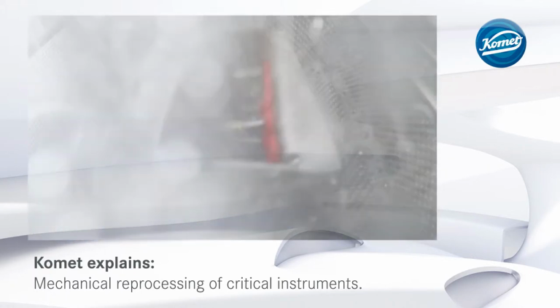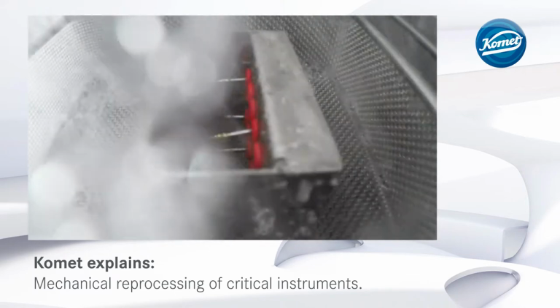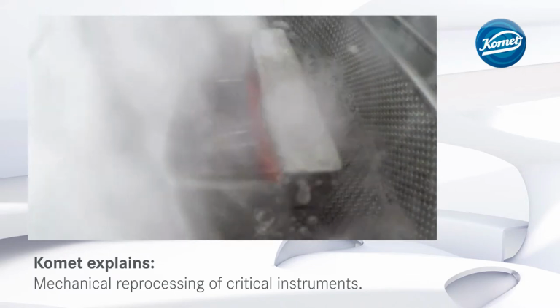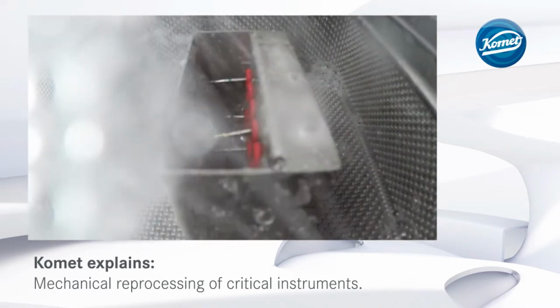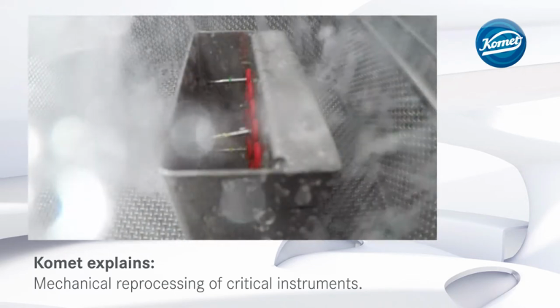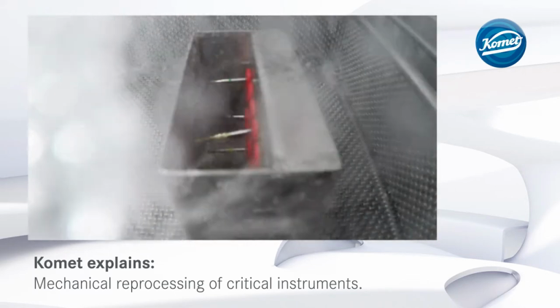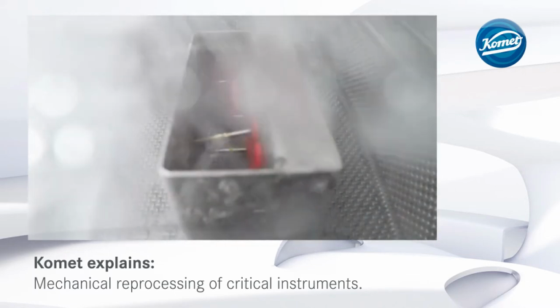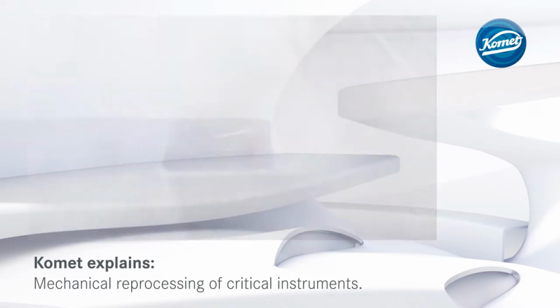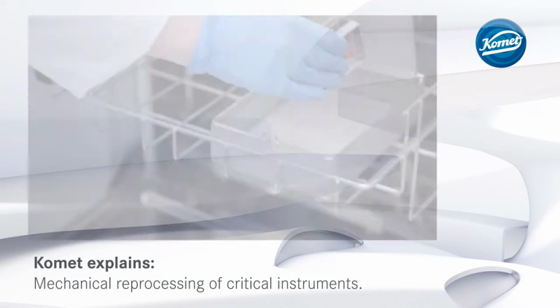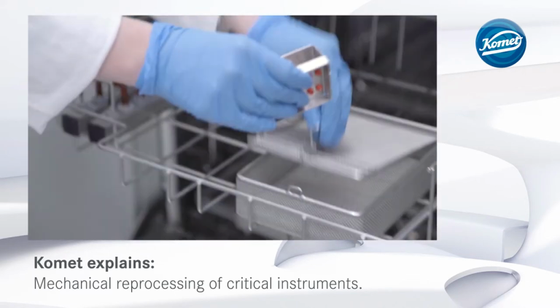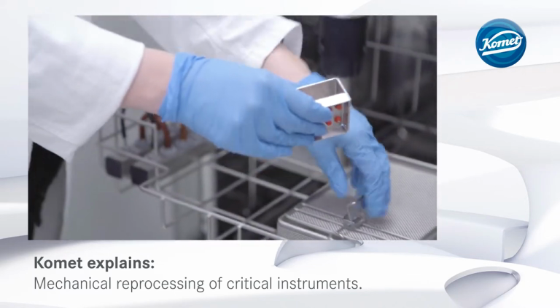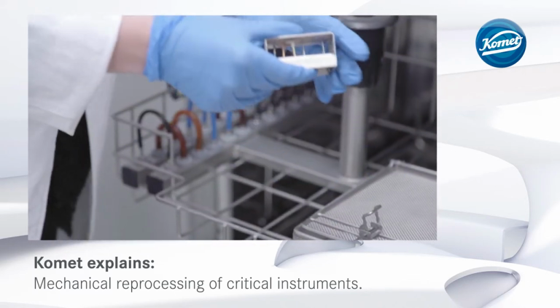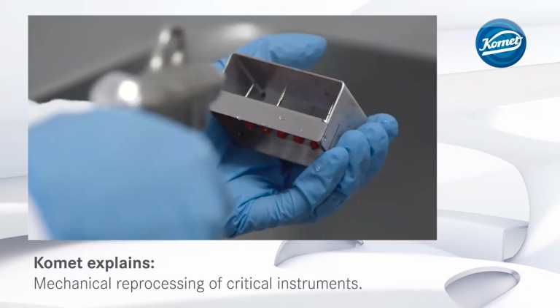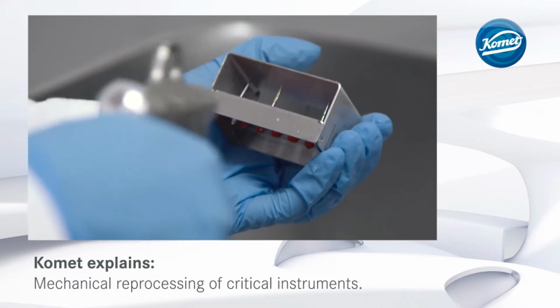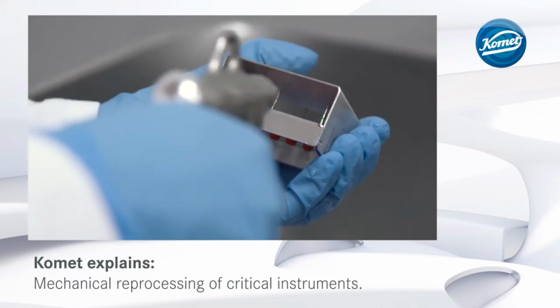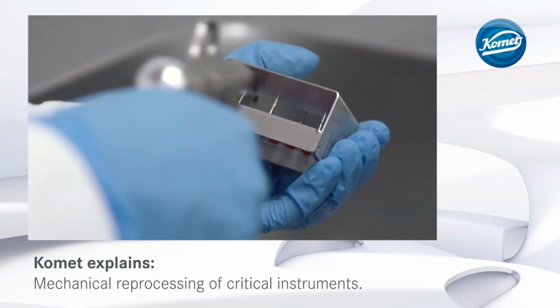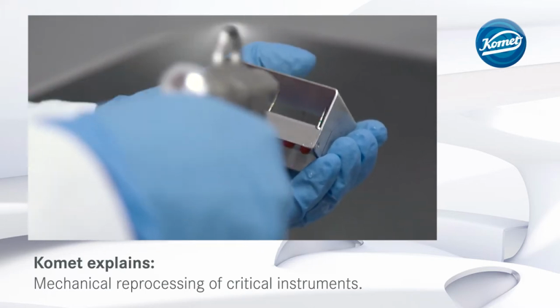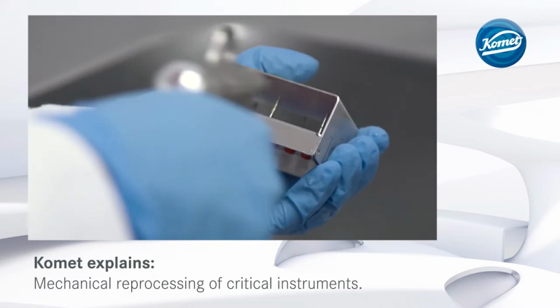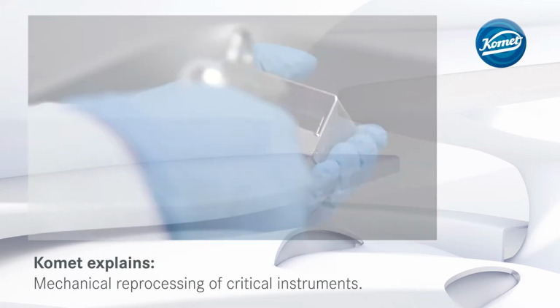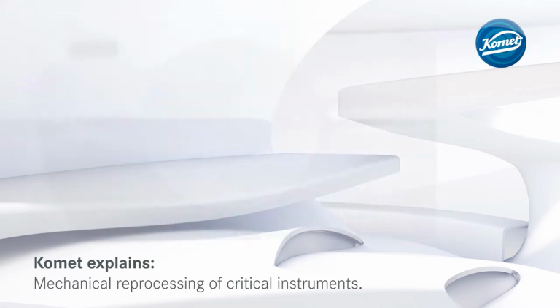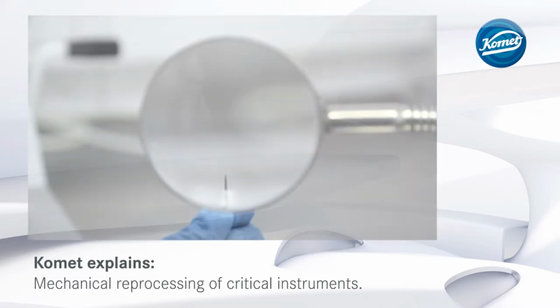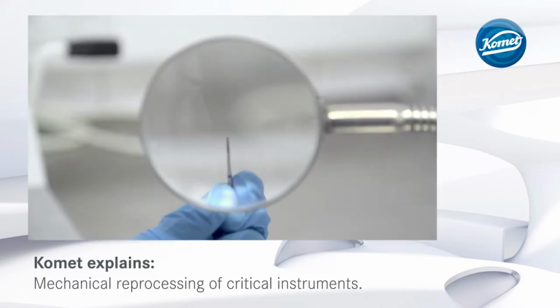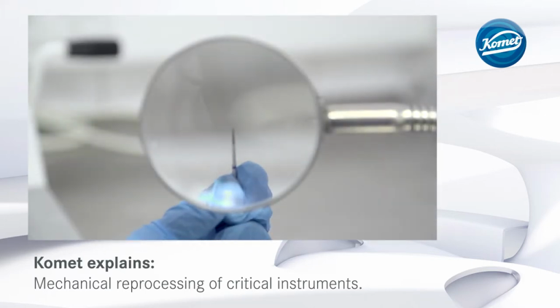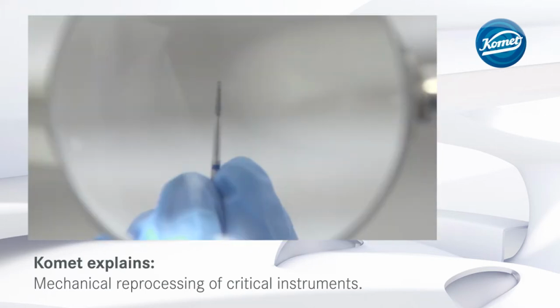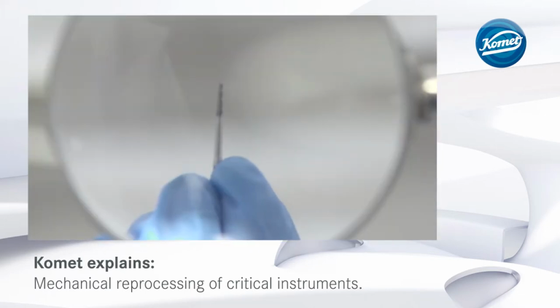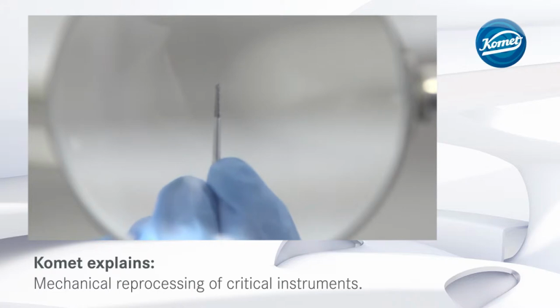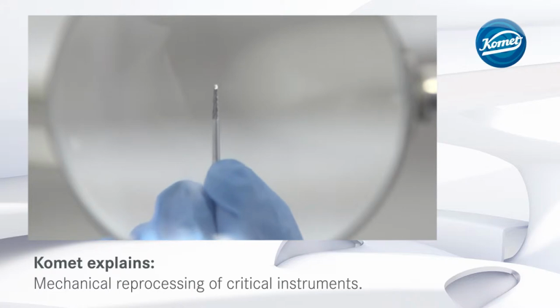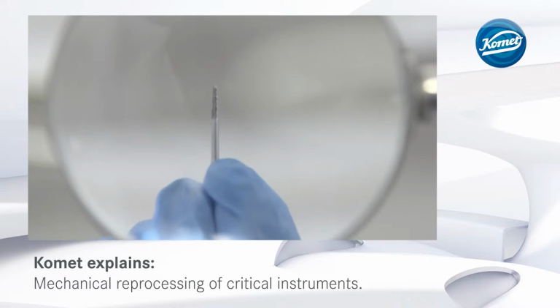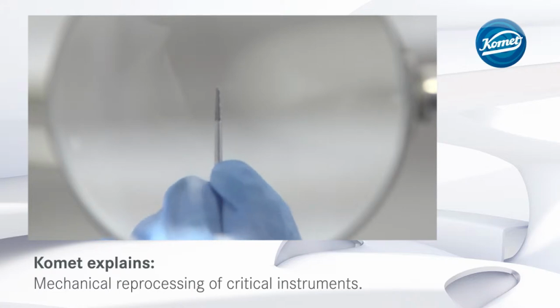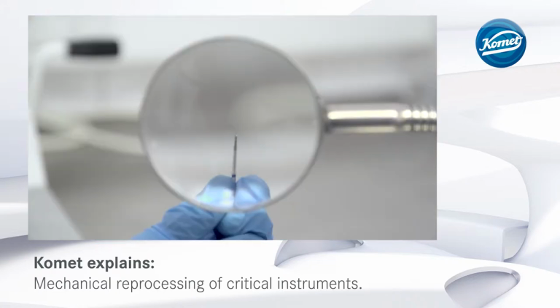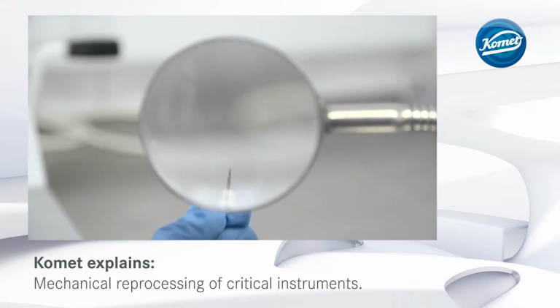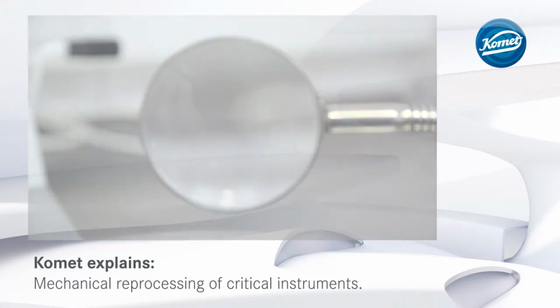After completion of the program, remove the burr block from the thermo-disinfector and dry with compressed air. This is followed by a visual inspection with magnifying glasses. Worn instruments have to be discarded.